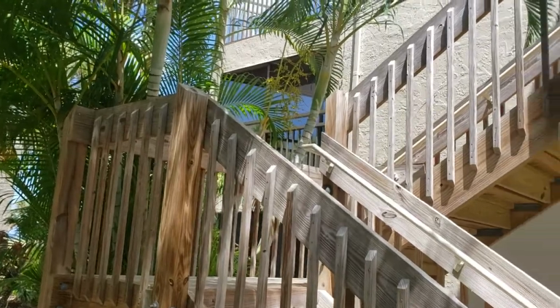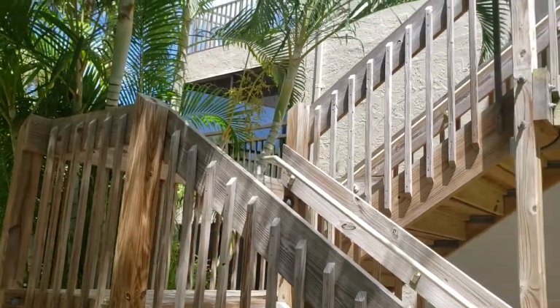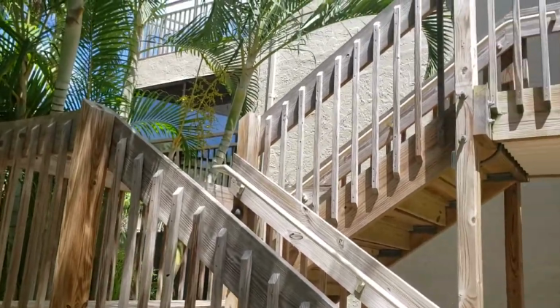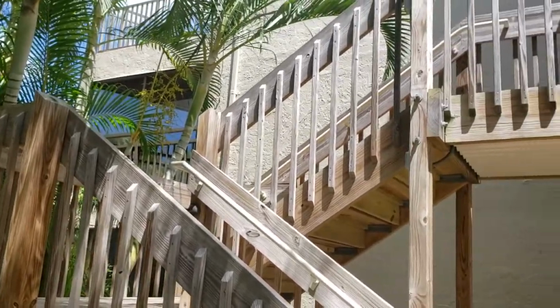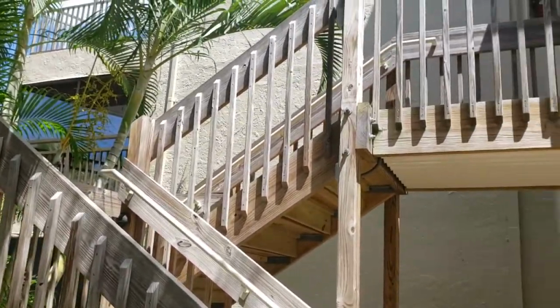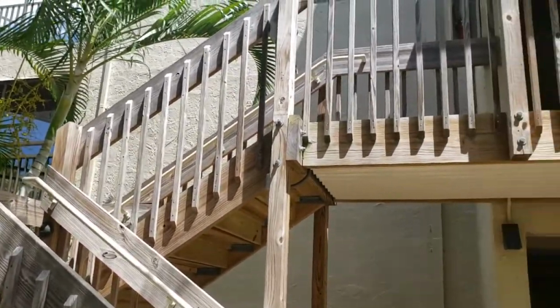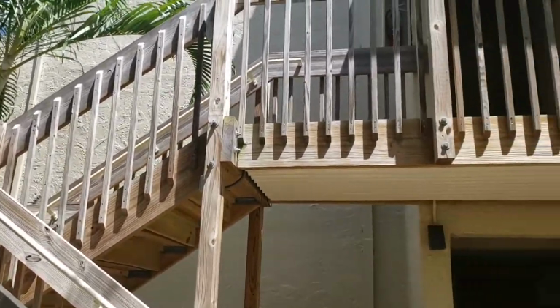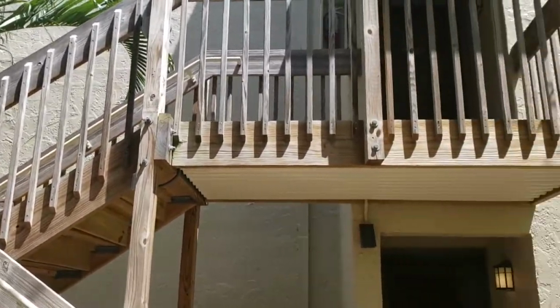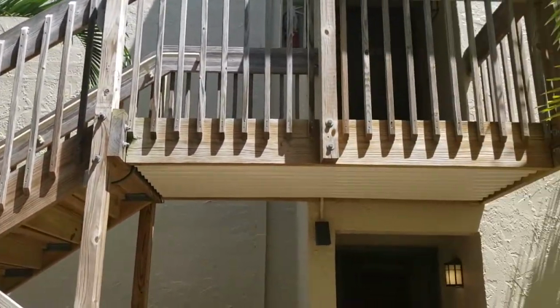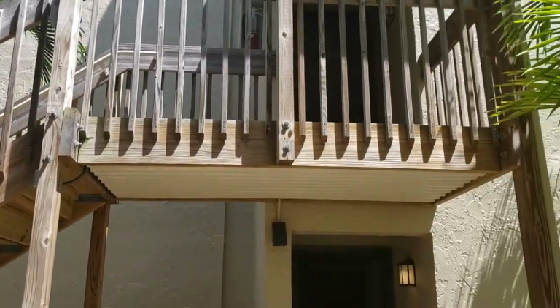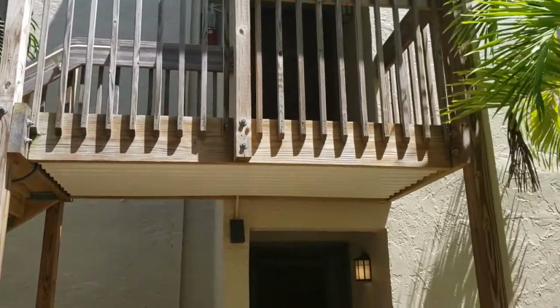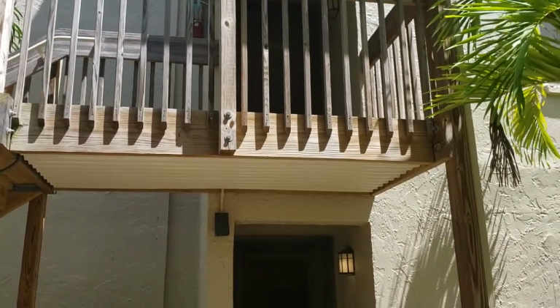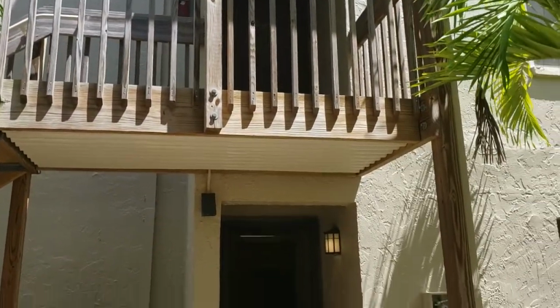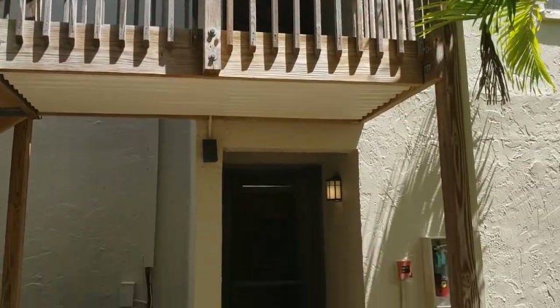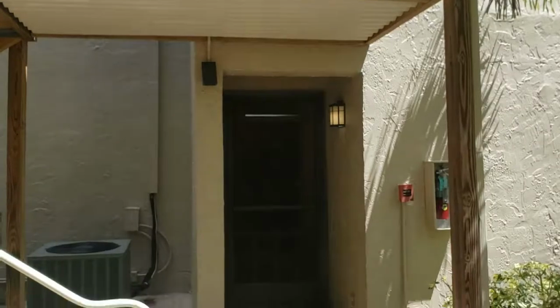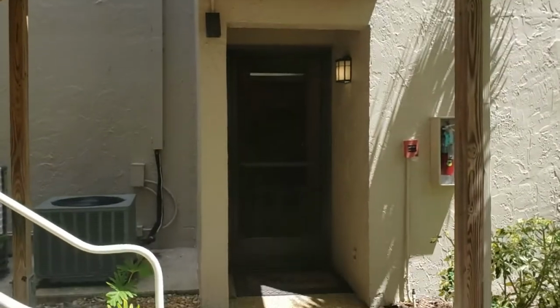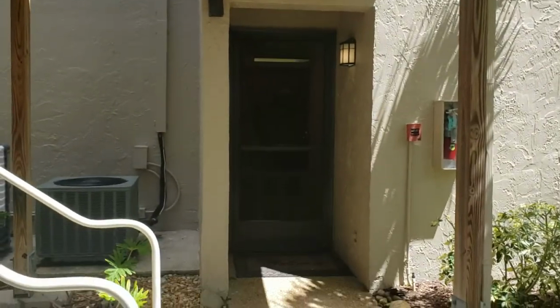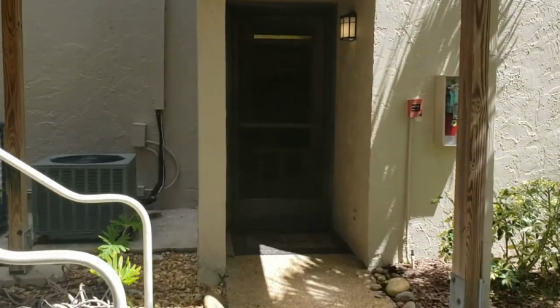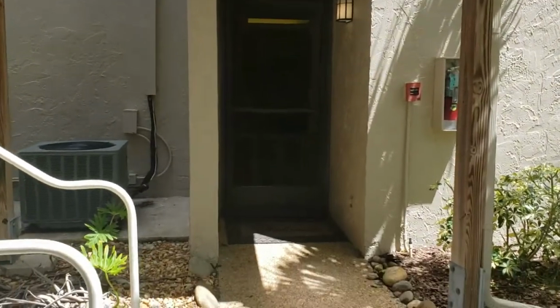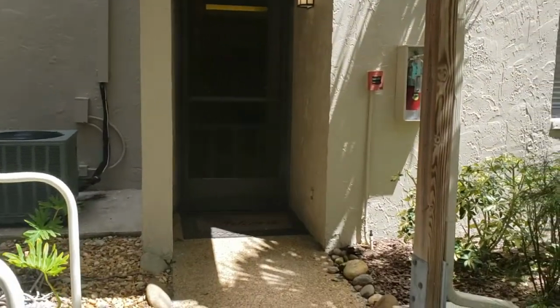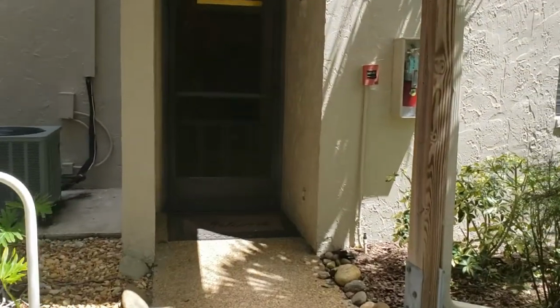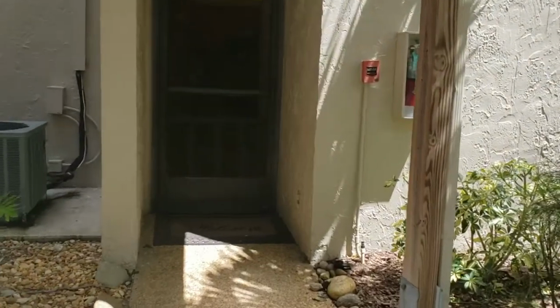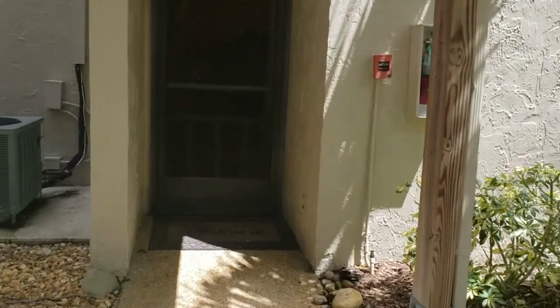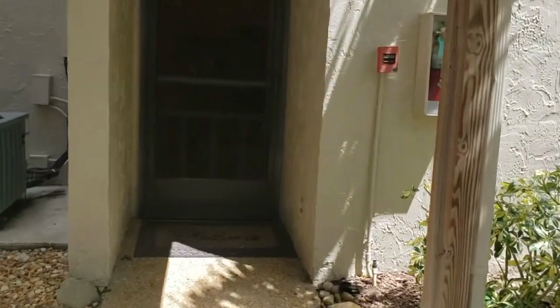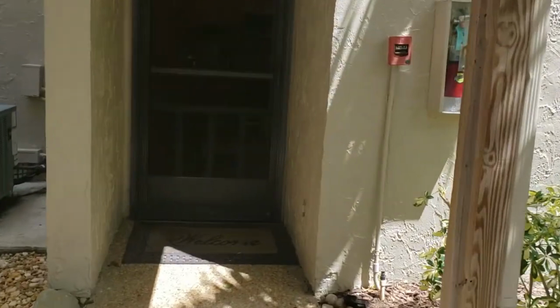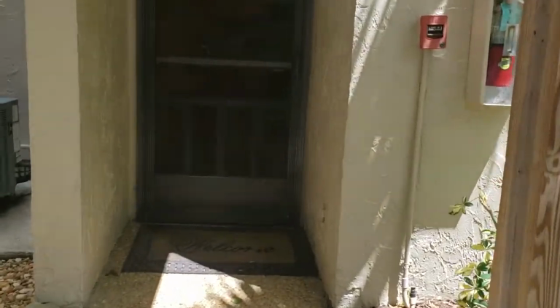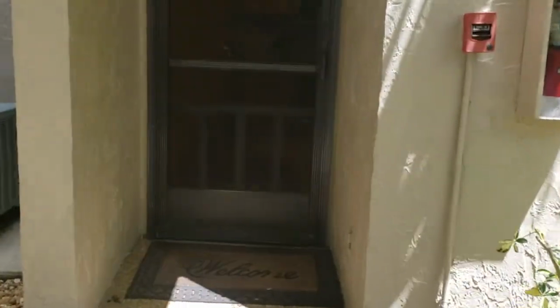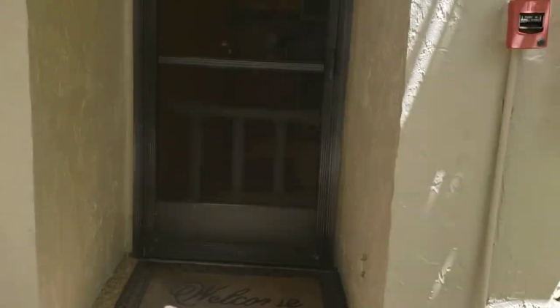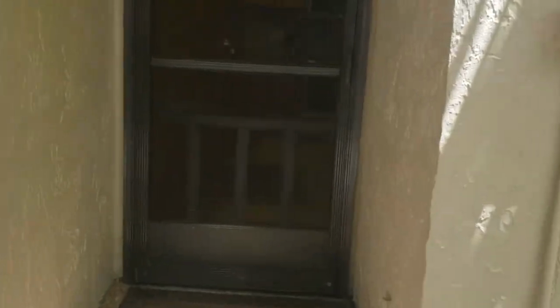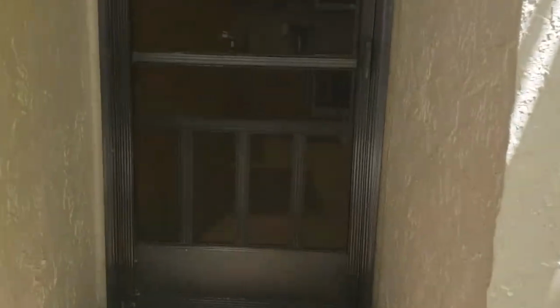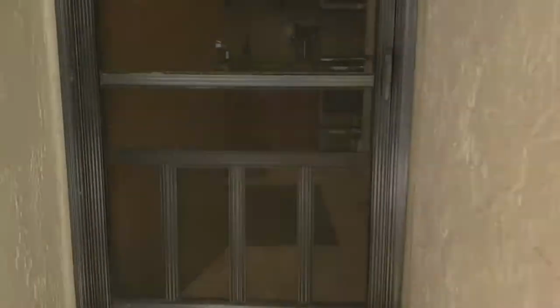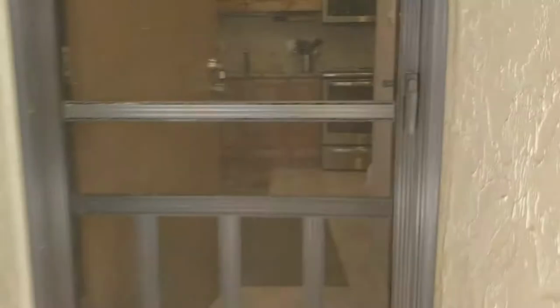This is a walkthrough video of unit 210, Midnight Cove. This is on Midnight Pass Boulevard, 6342 Midnight Pass, unit 210.